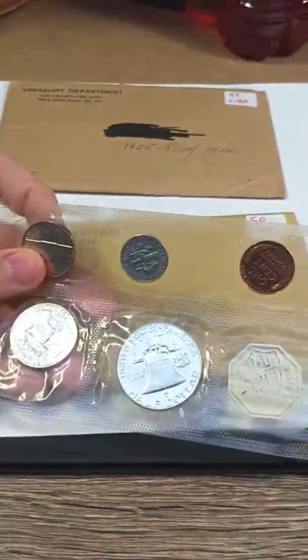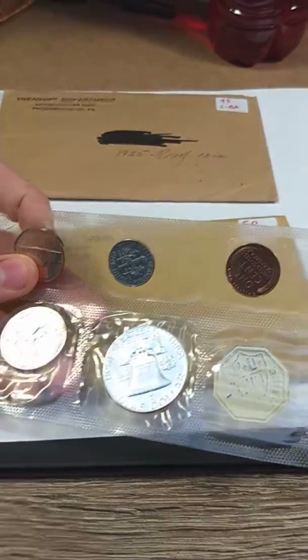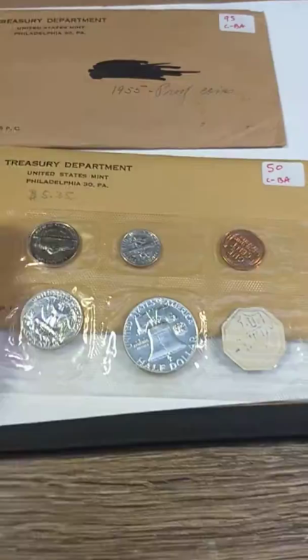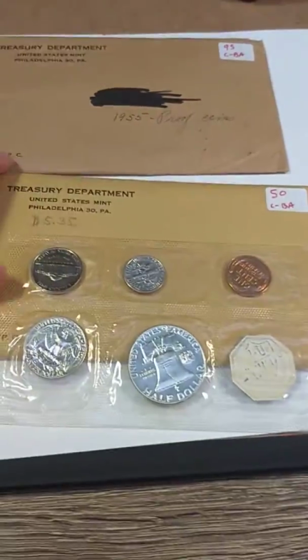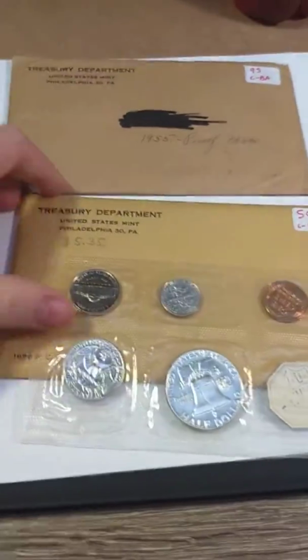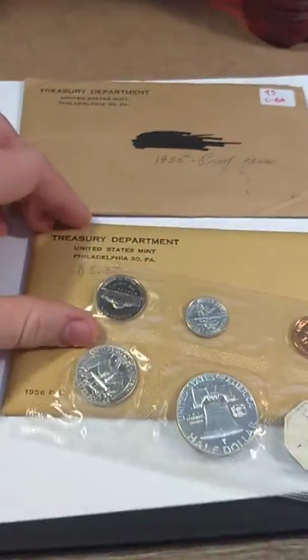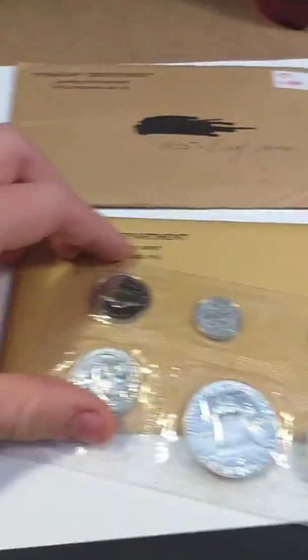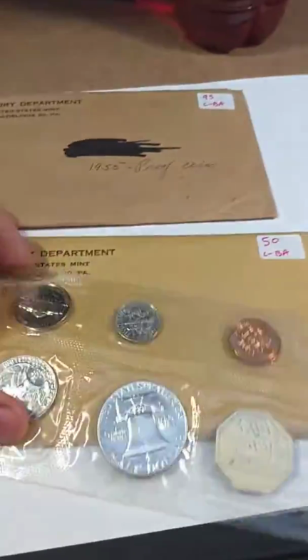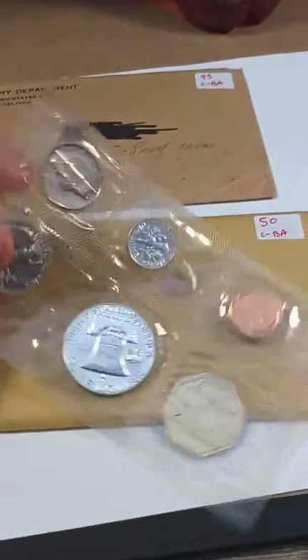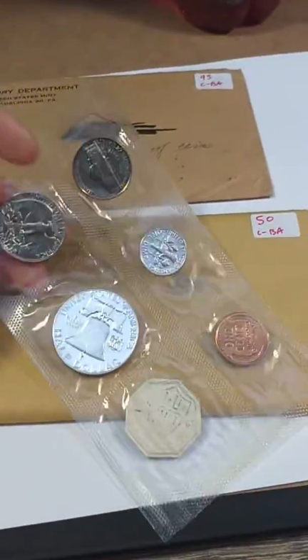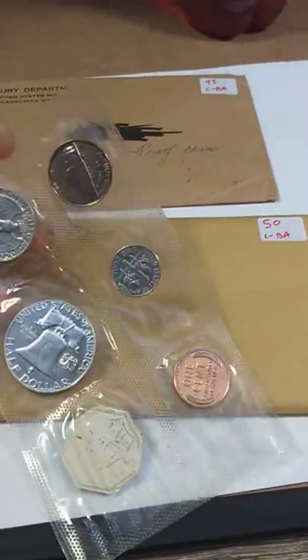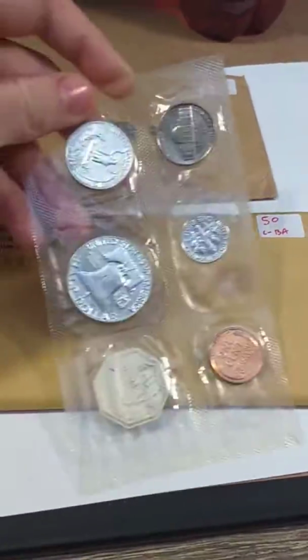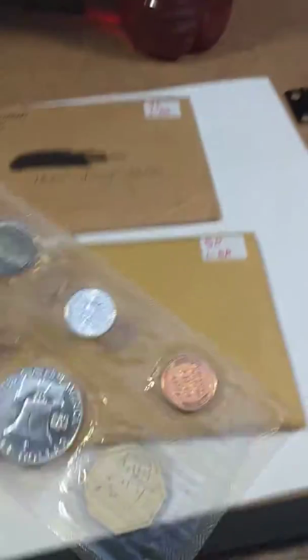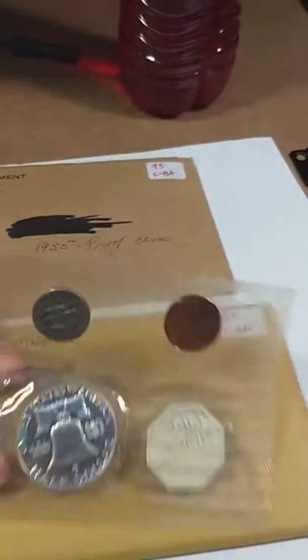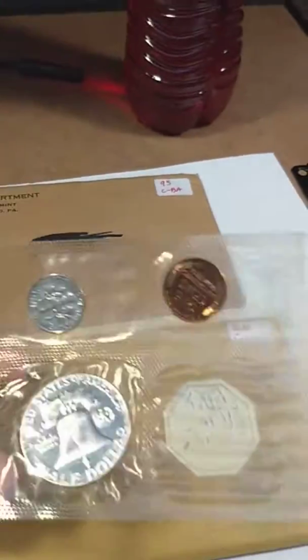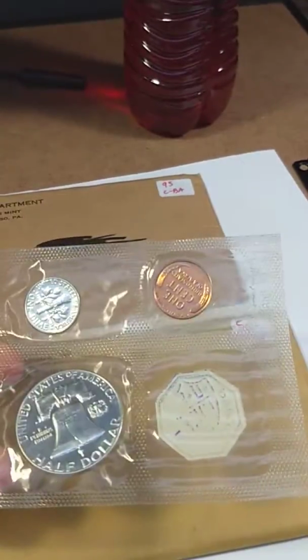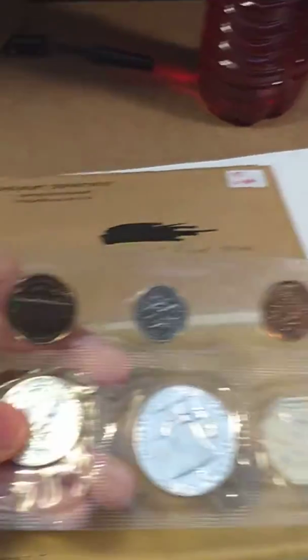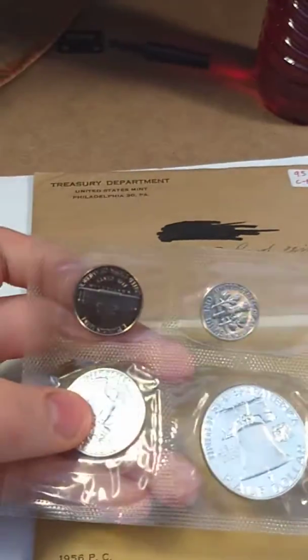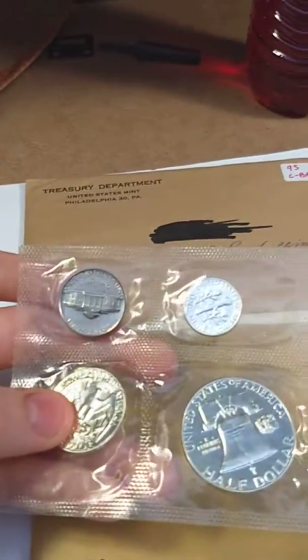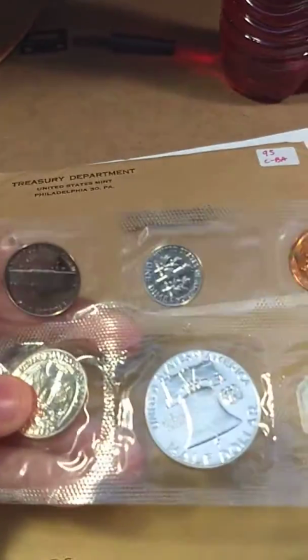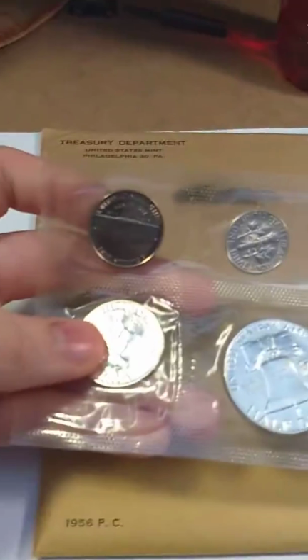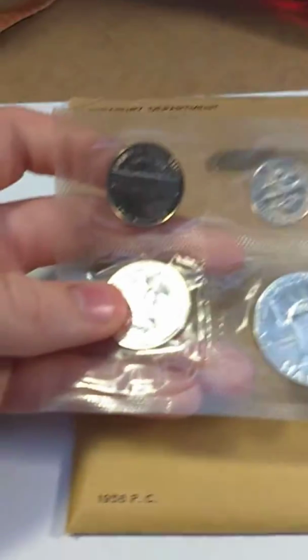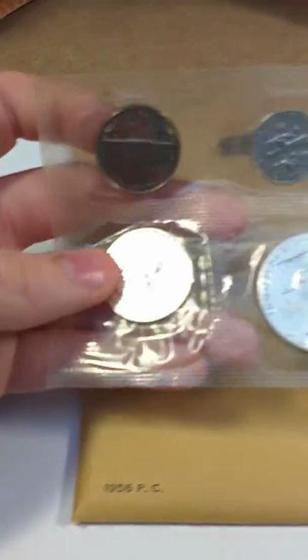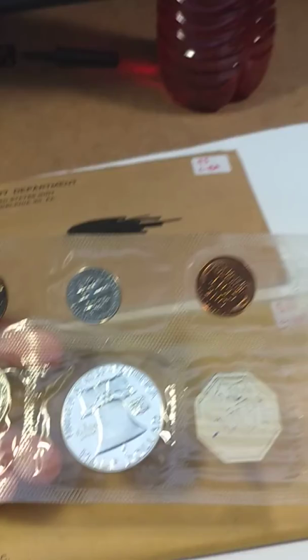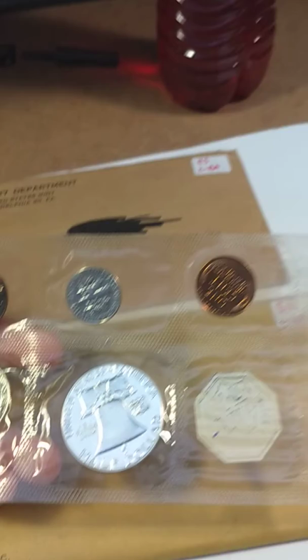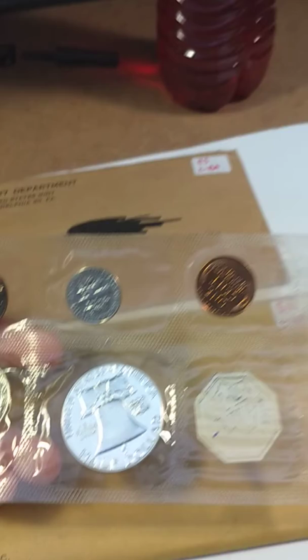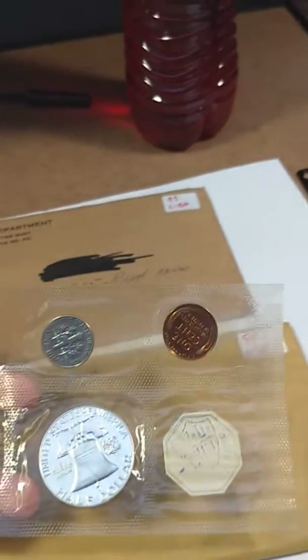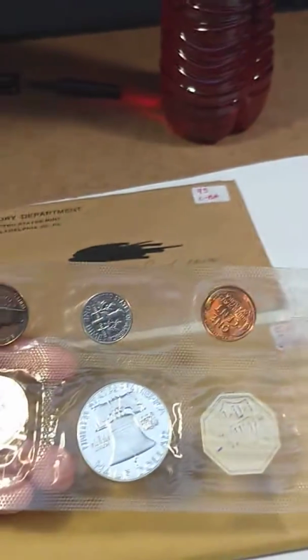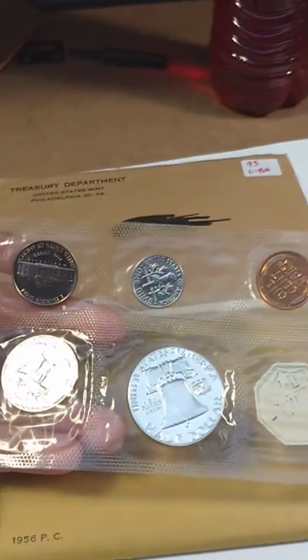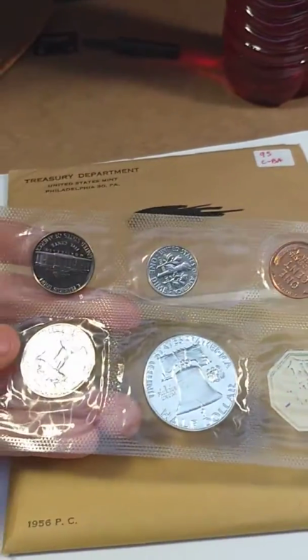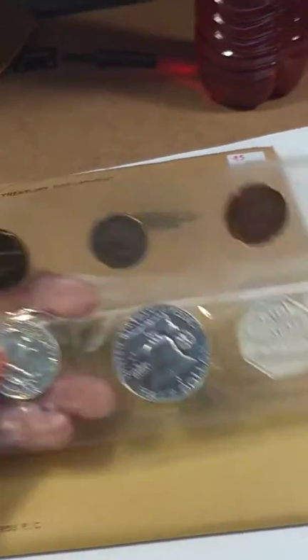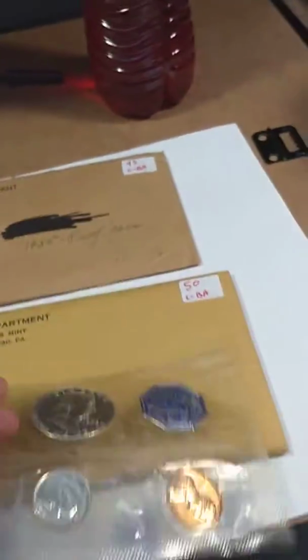Here are the backs of the coins. Here is a penny. And it's 90% silver for the quarter, half dollar, and dime. So, very cool.